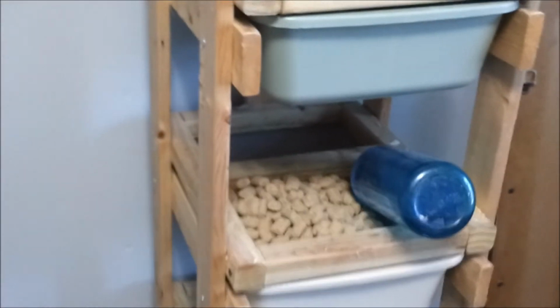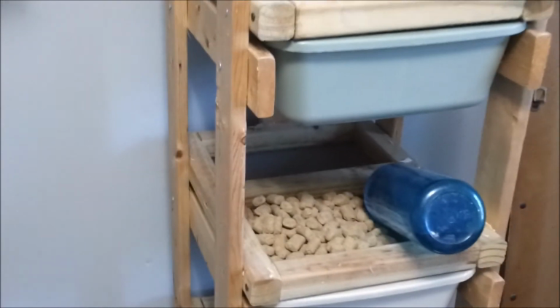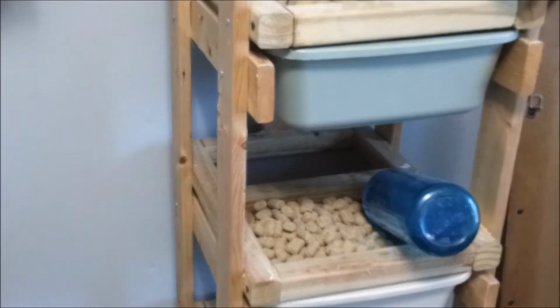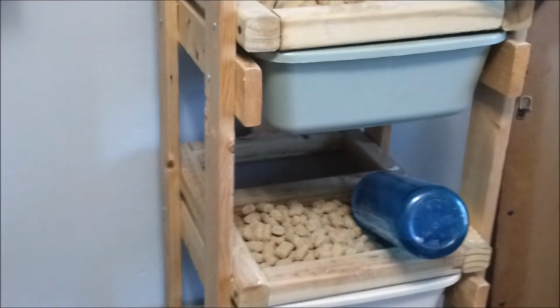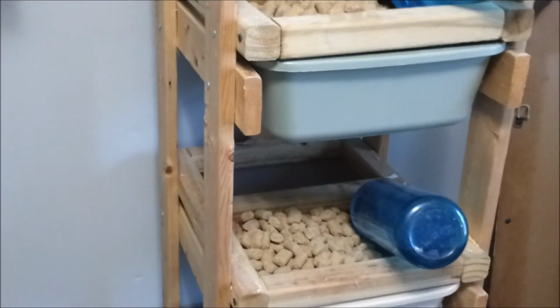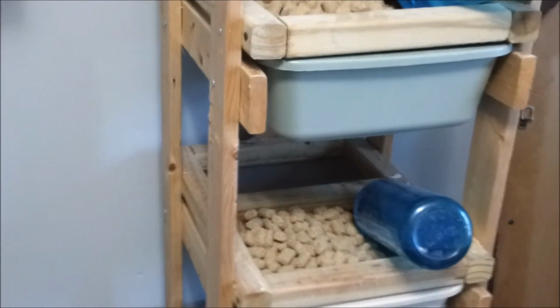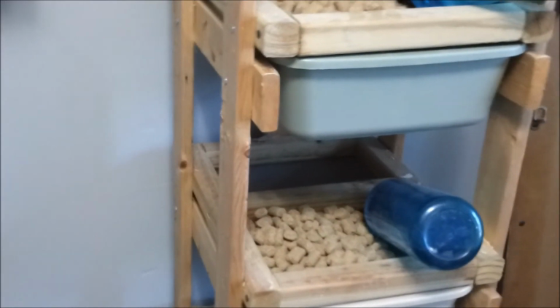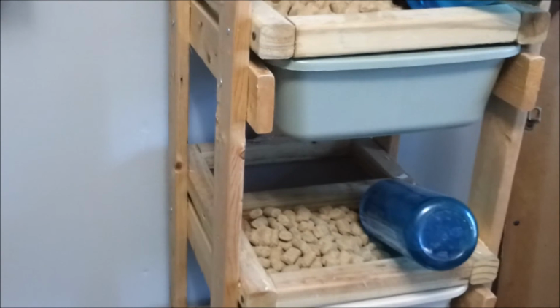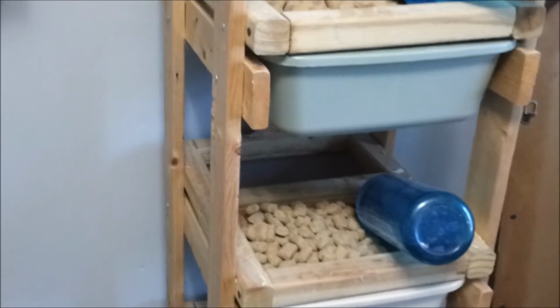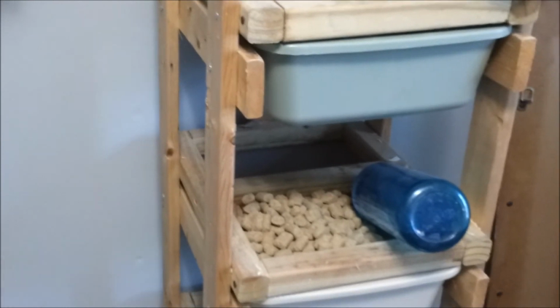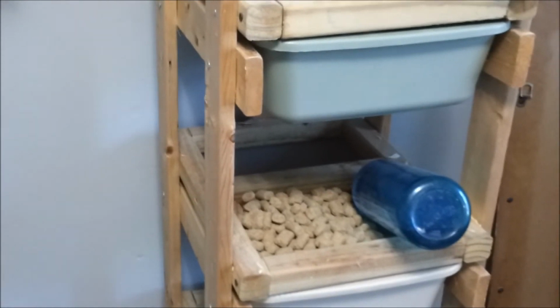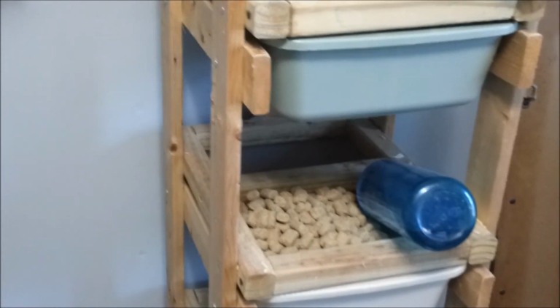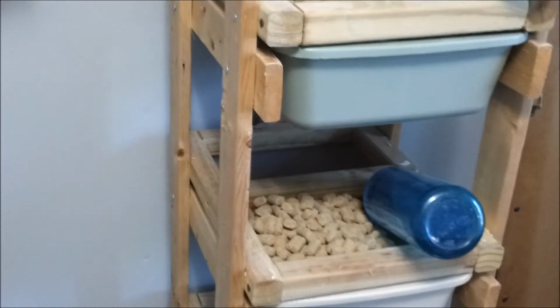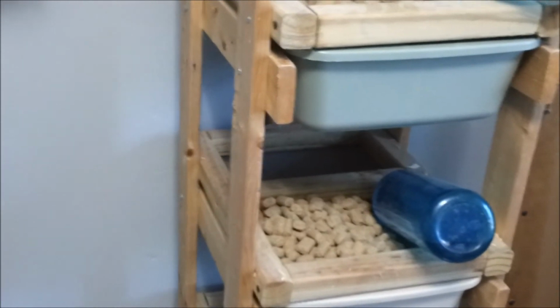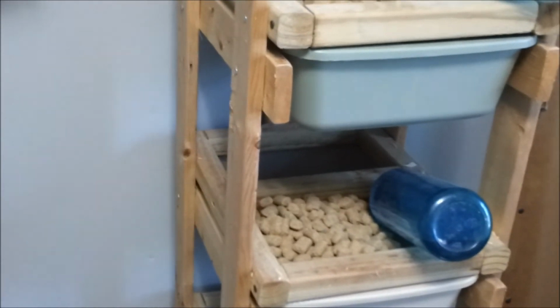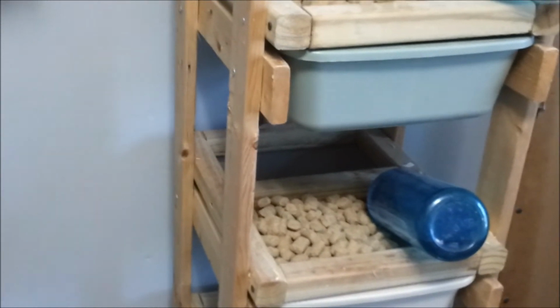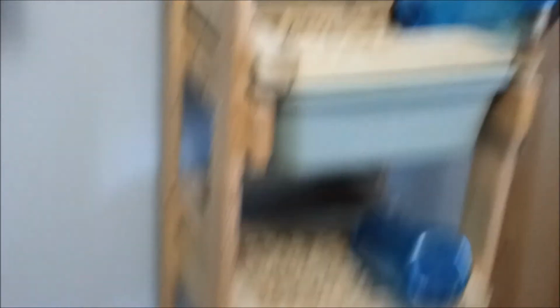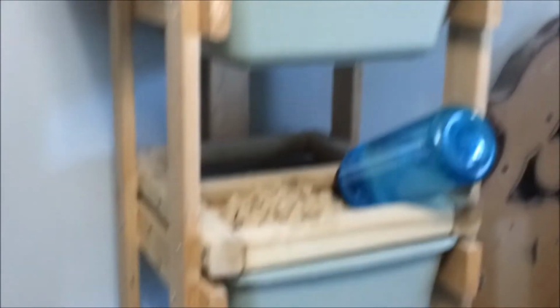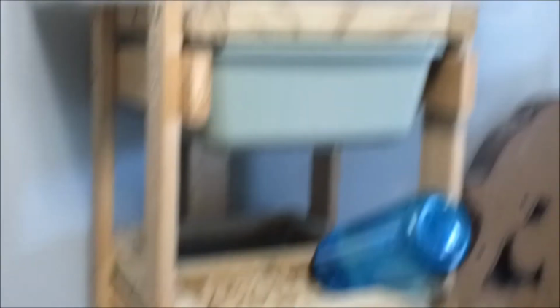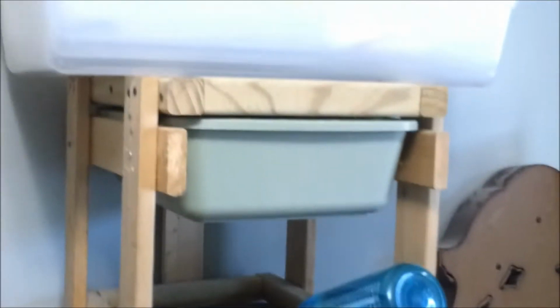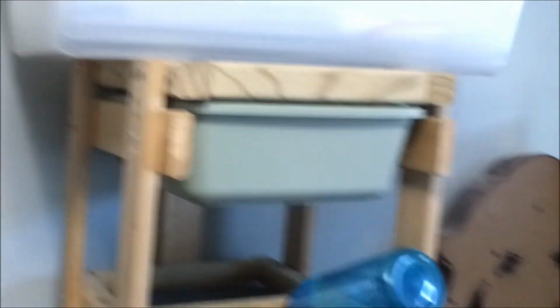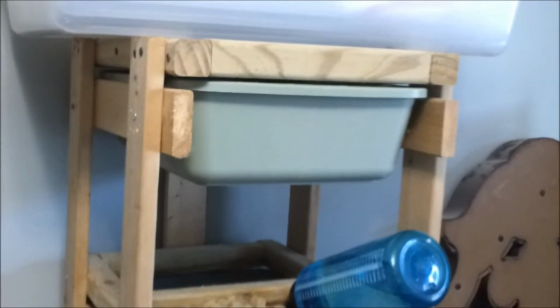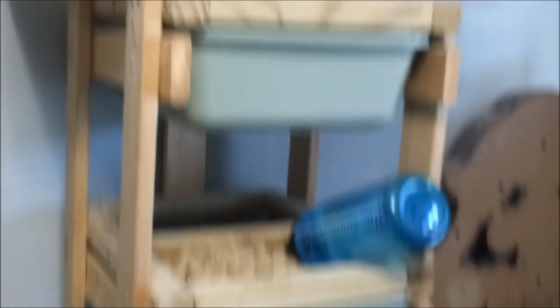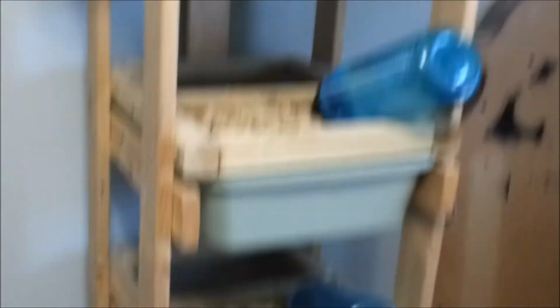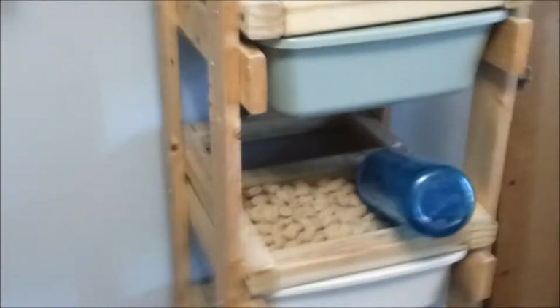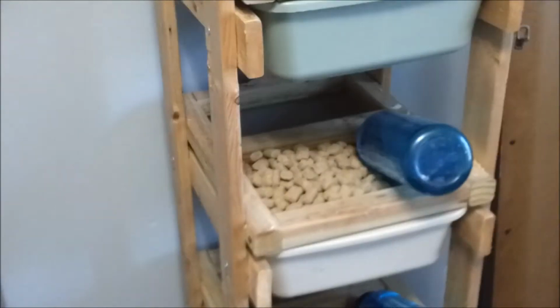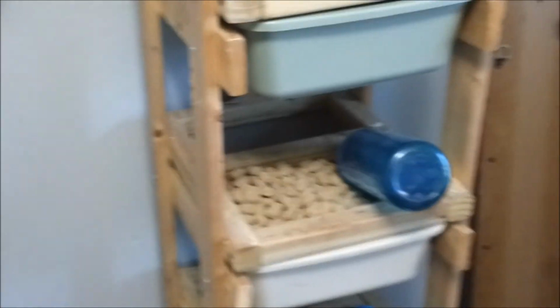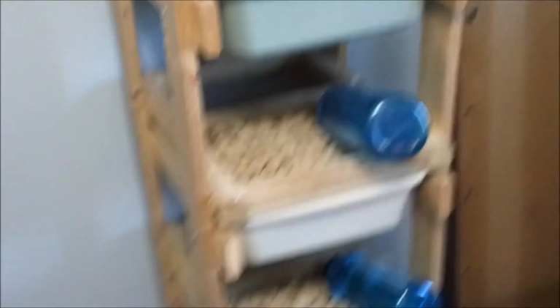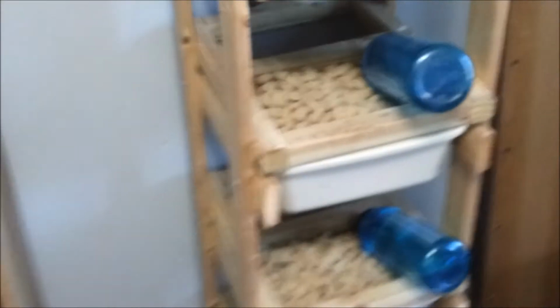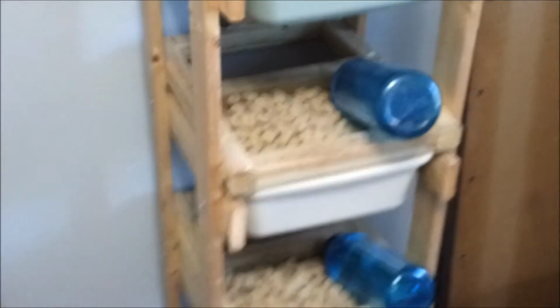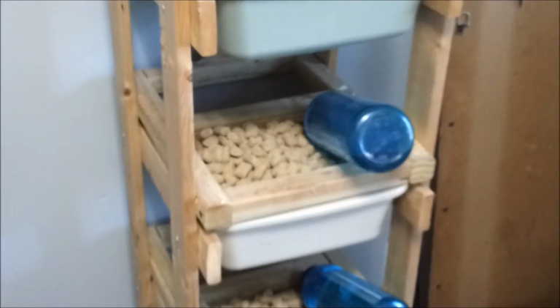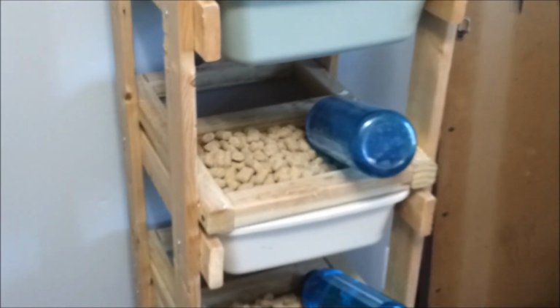All in all, less than a hundred bucks to build — pretty cool. But that's my mouse colony.